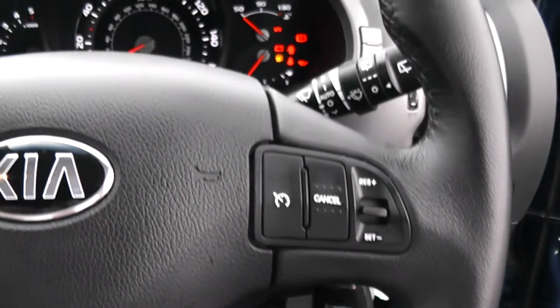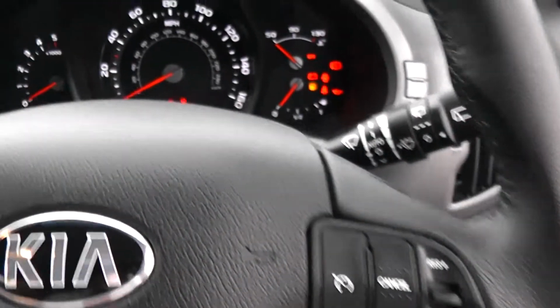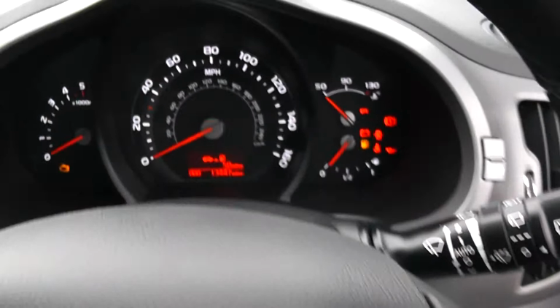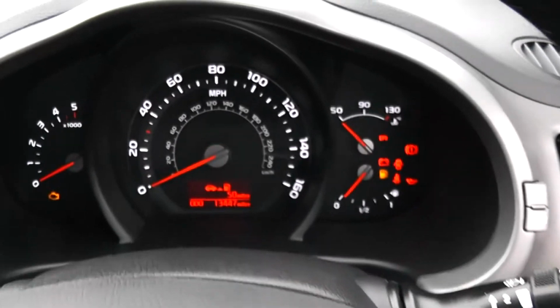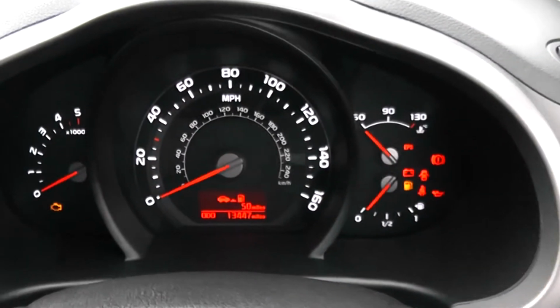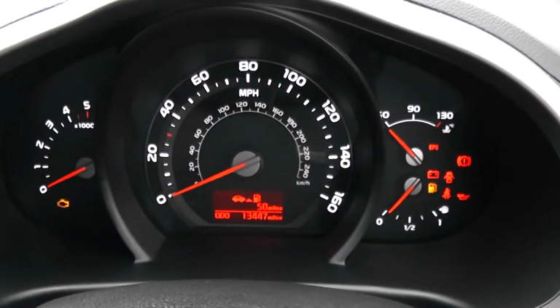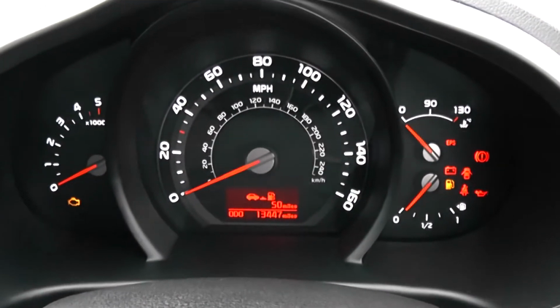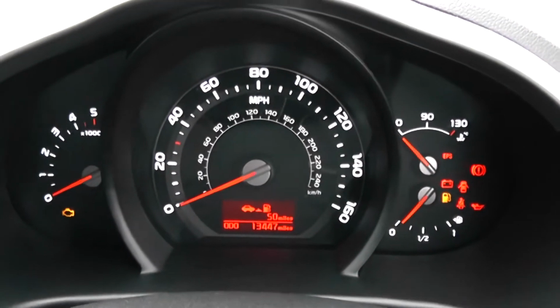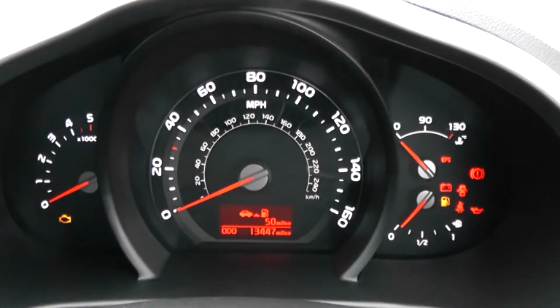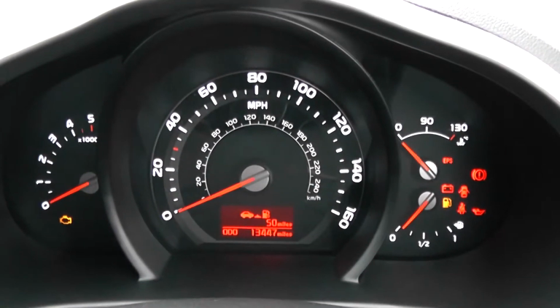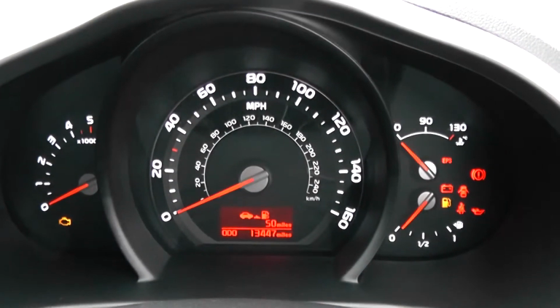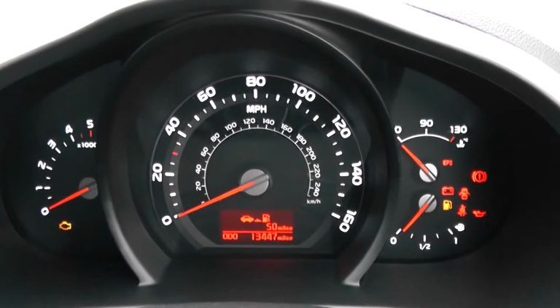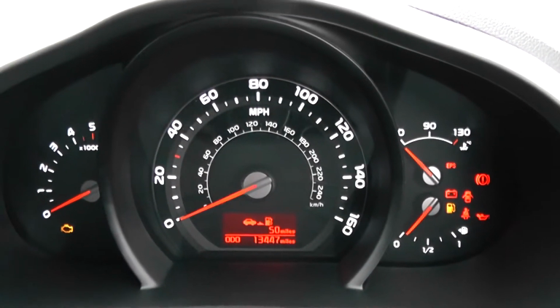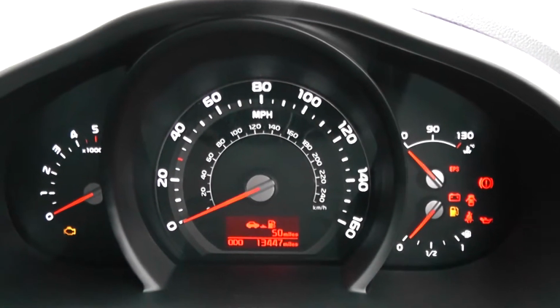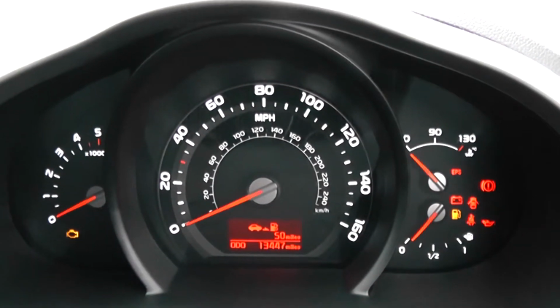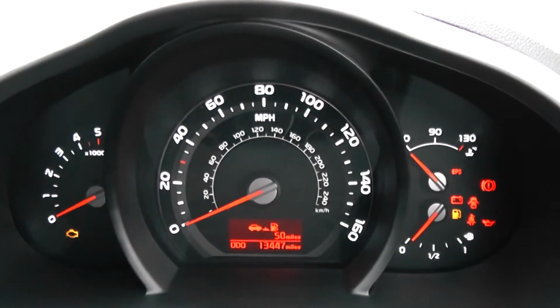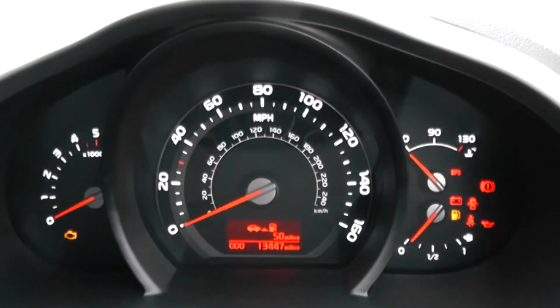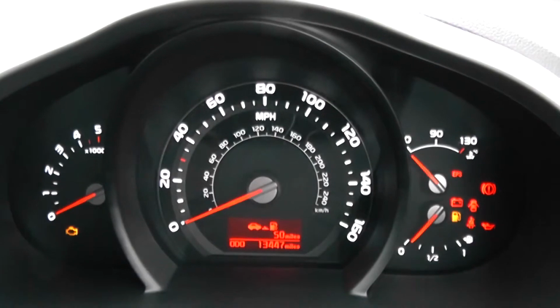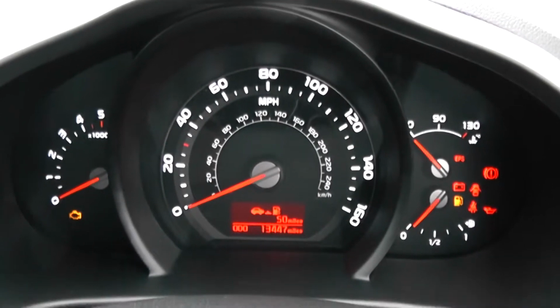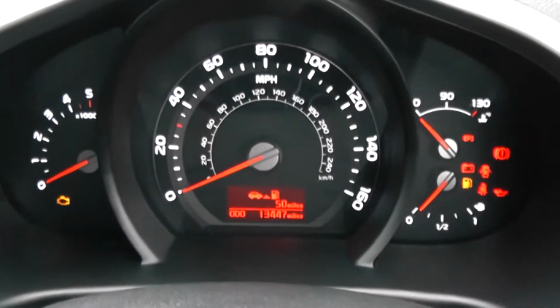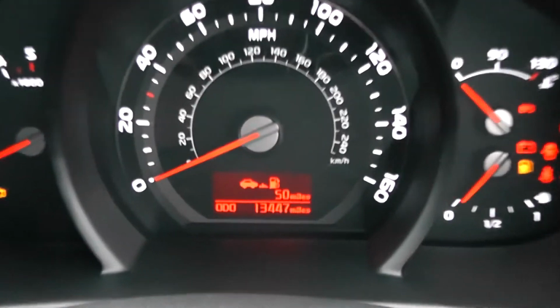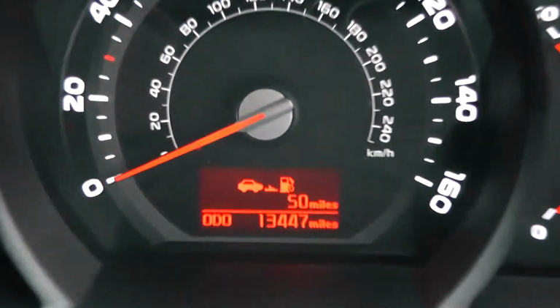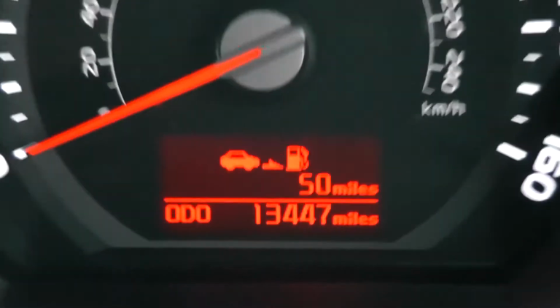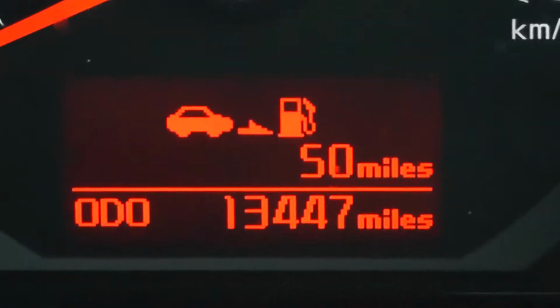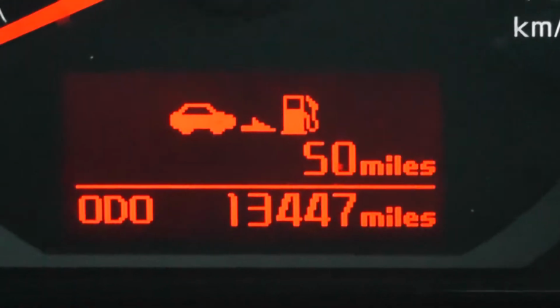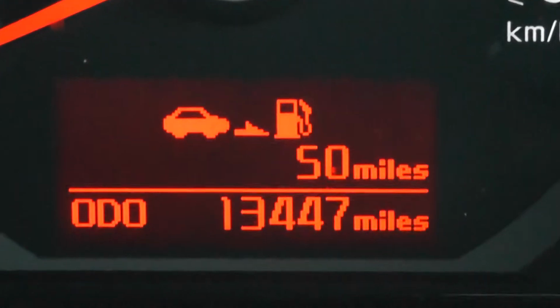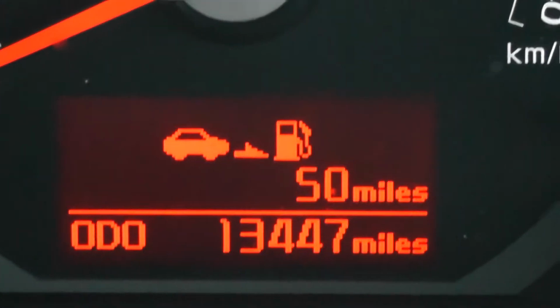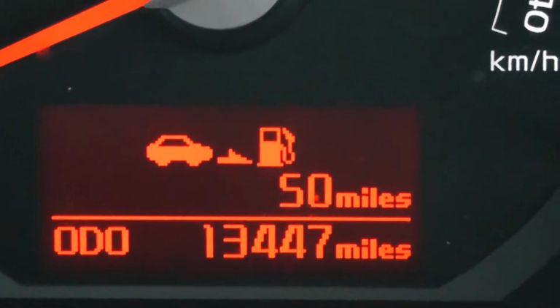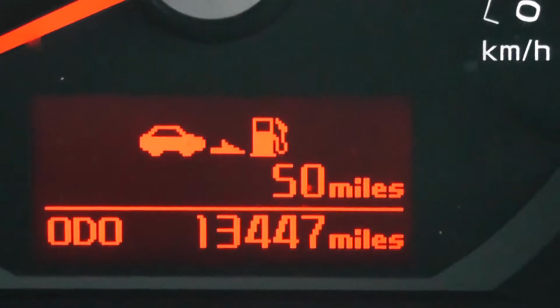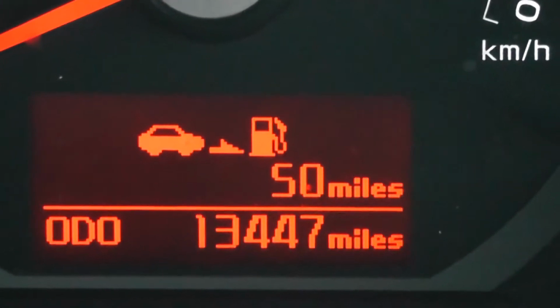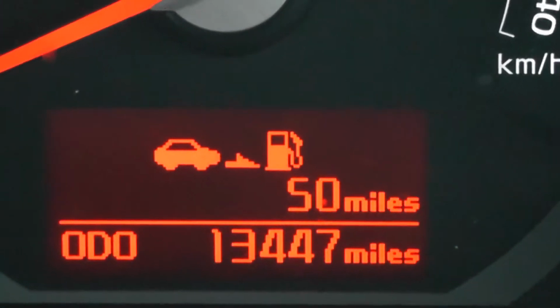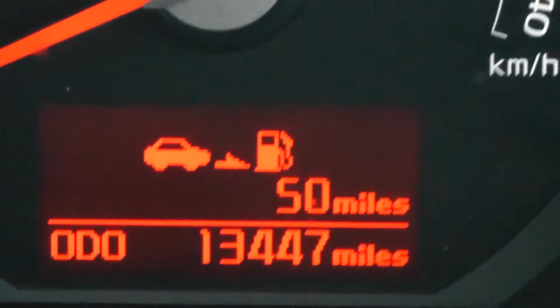Last but not least, on the main dash itself you have your rev counter to the left, your fuel and temperature gauges to the right hand side. MPH in the middle, and if I zoom in you'll be able to see this vehicle is currently on 13,447 miles.